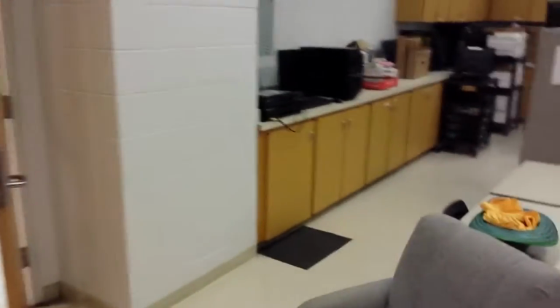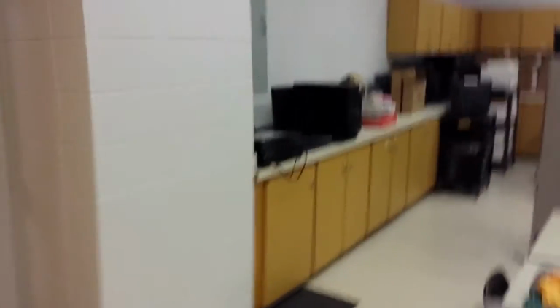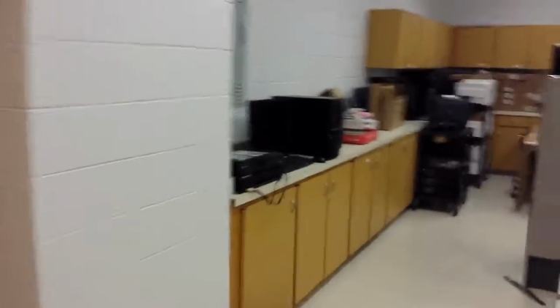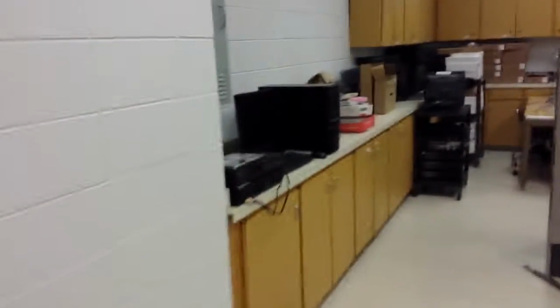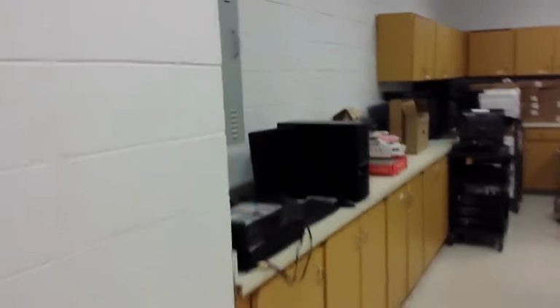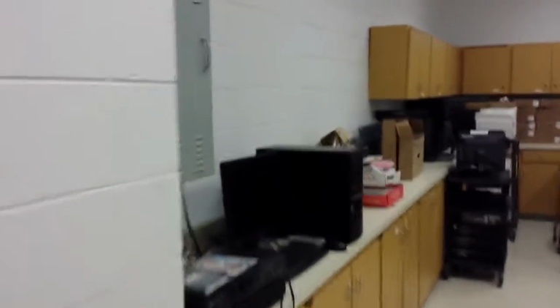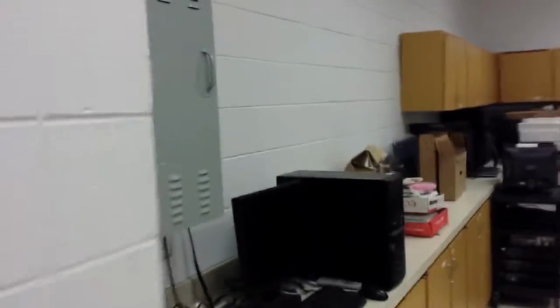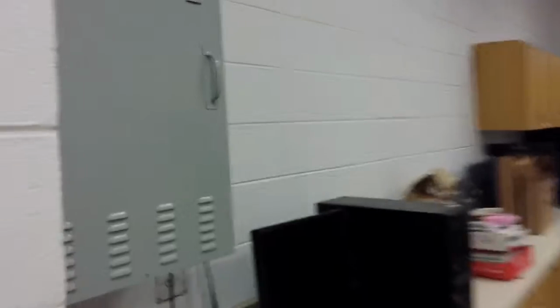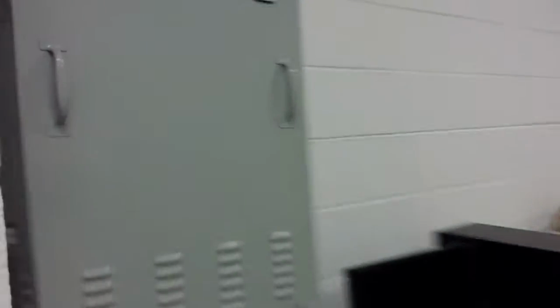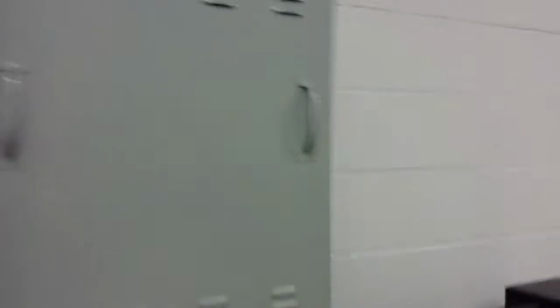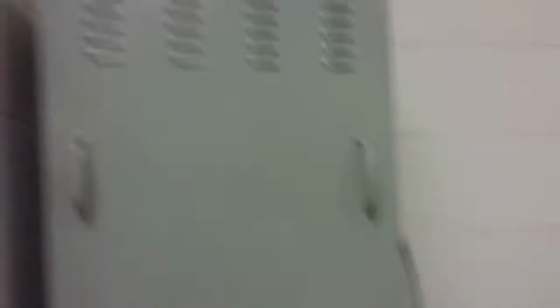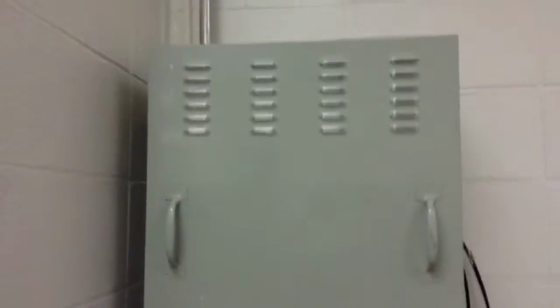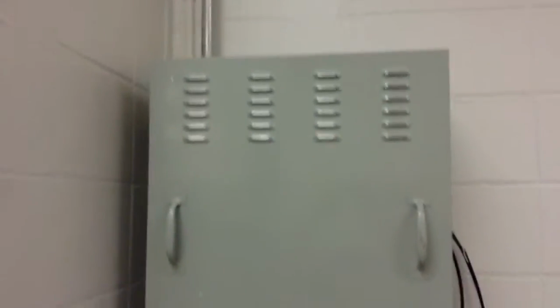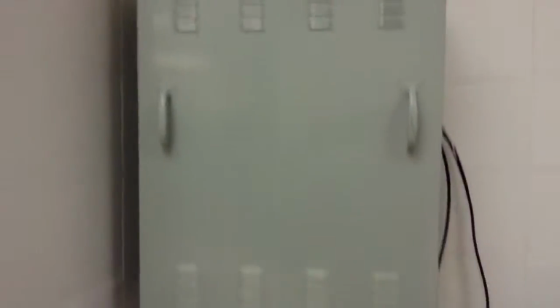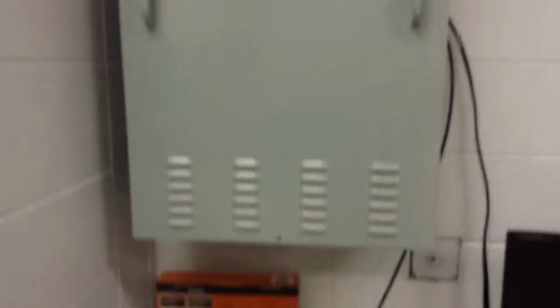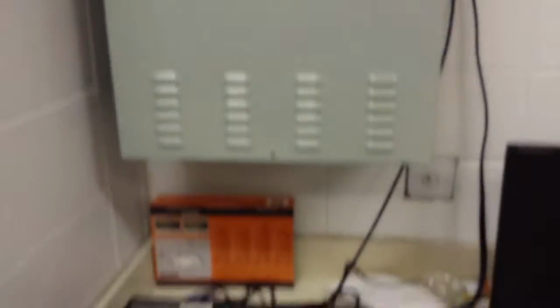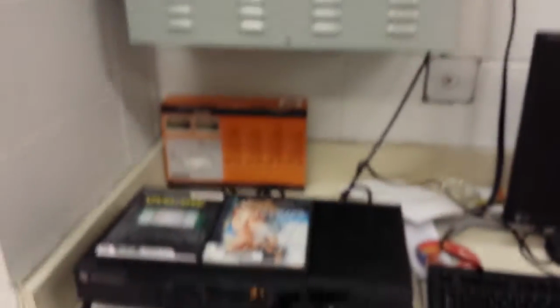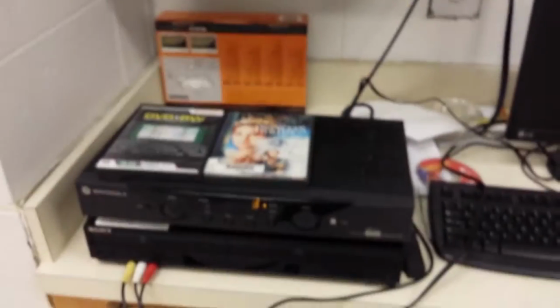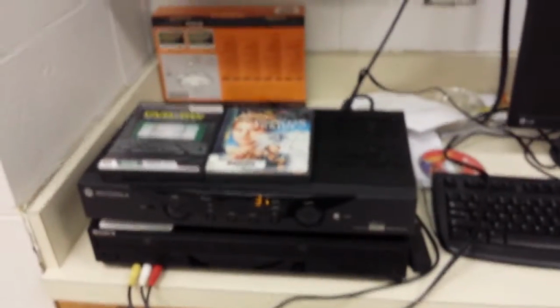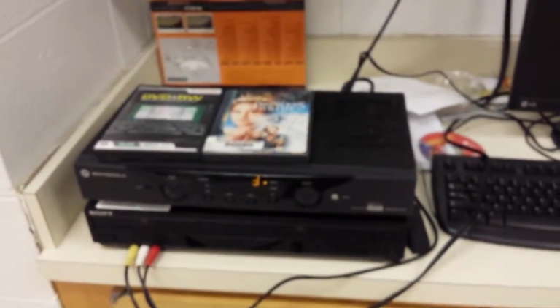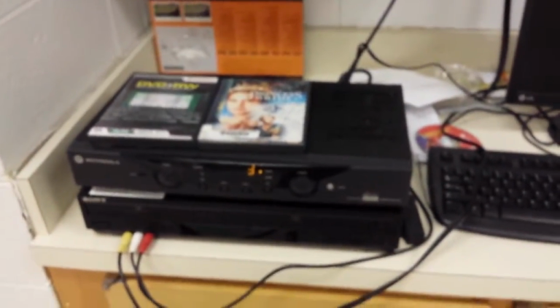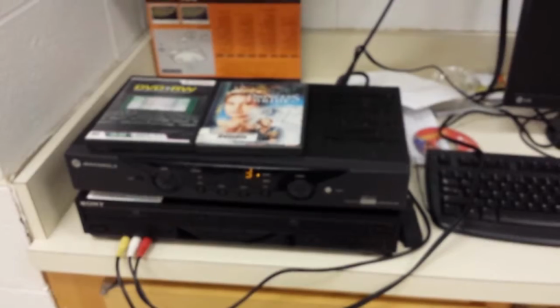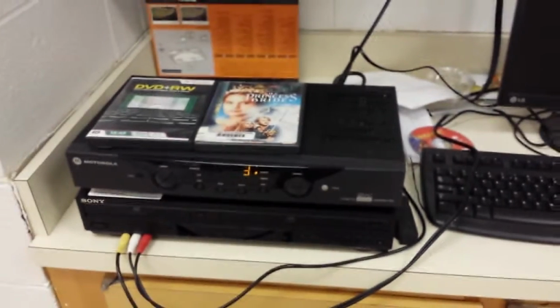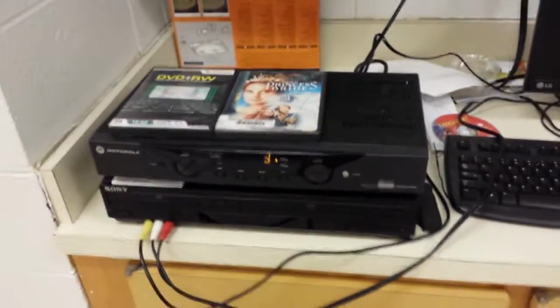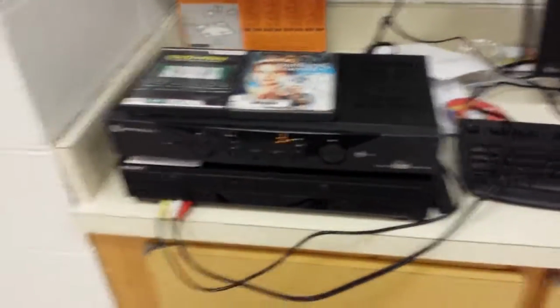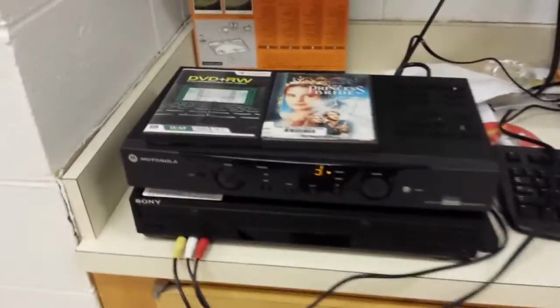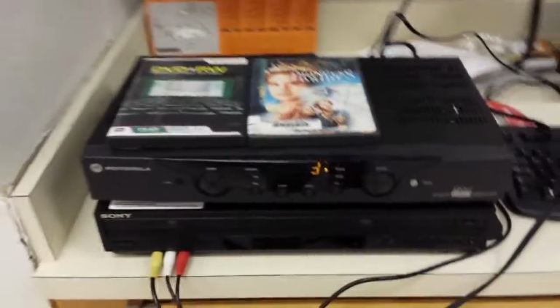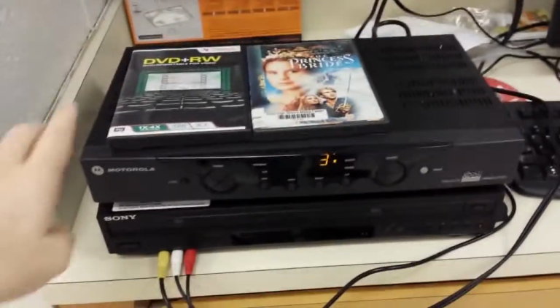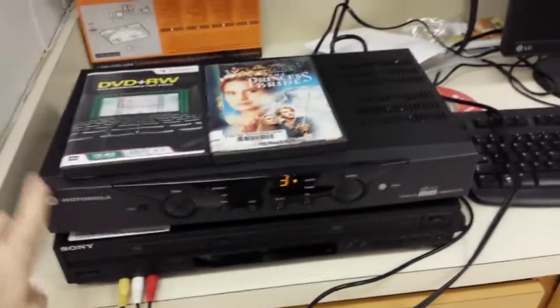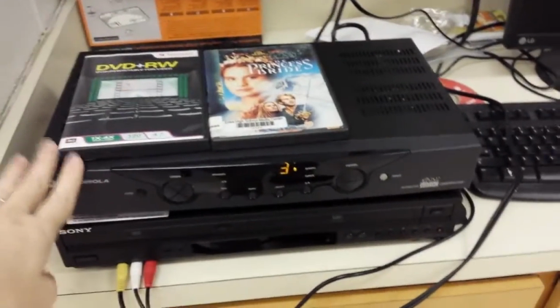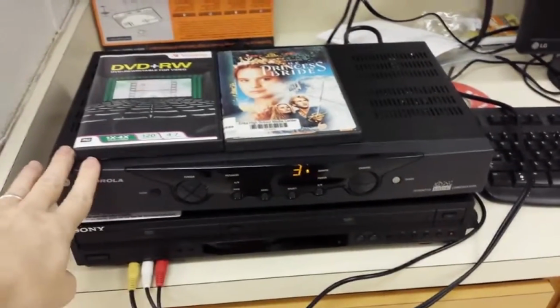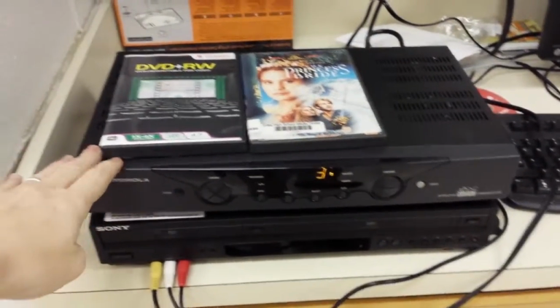Over here is where our cable junction box is, and this is where the majority of the work to get the broadcast system up and running here at the school is done. We have a set-top box here for digital.